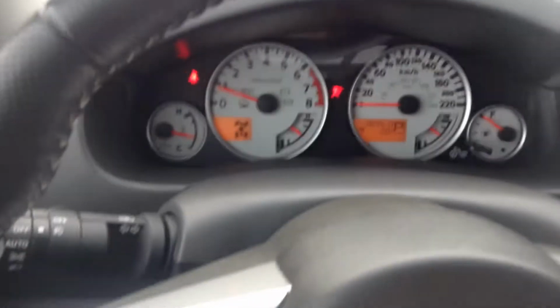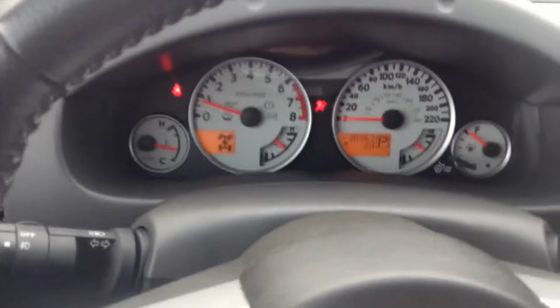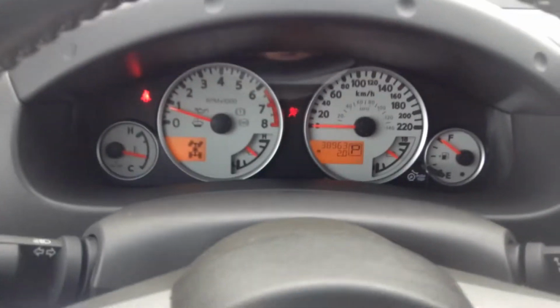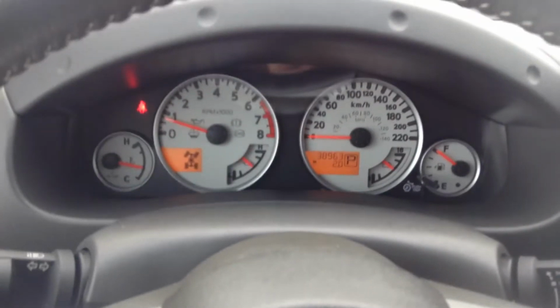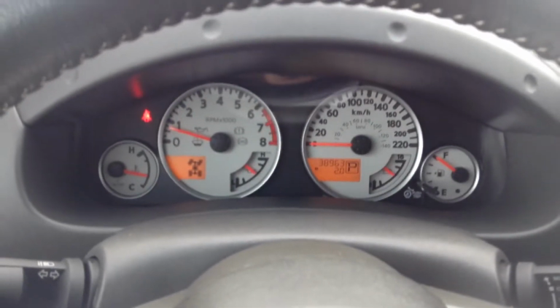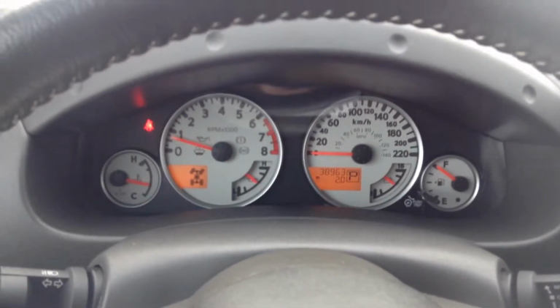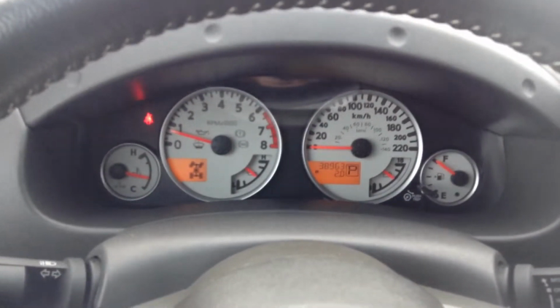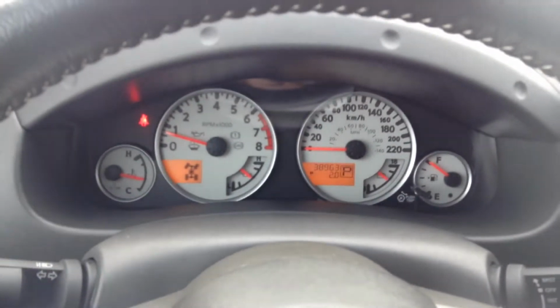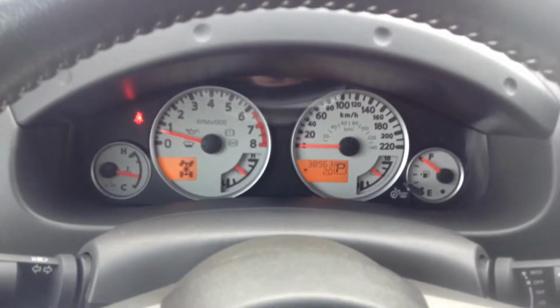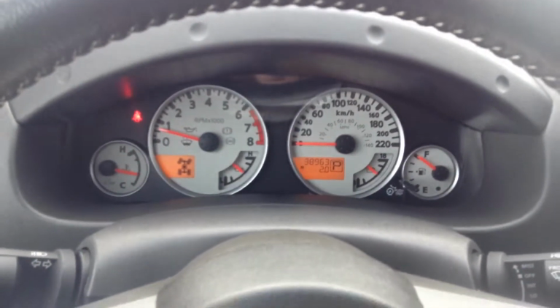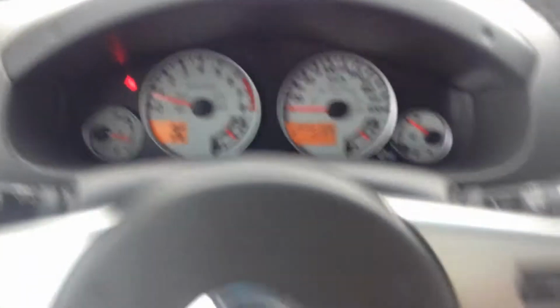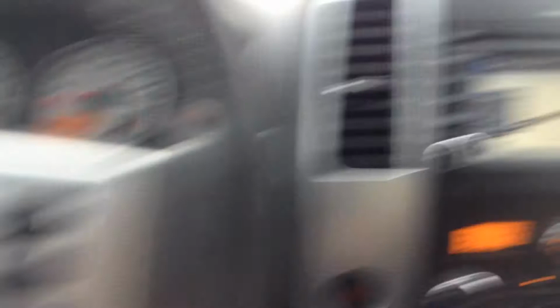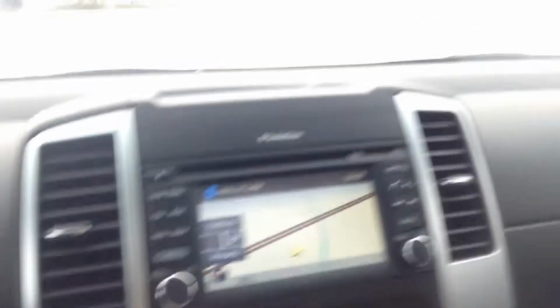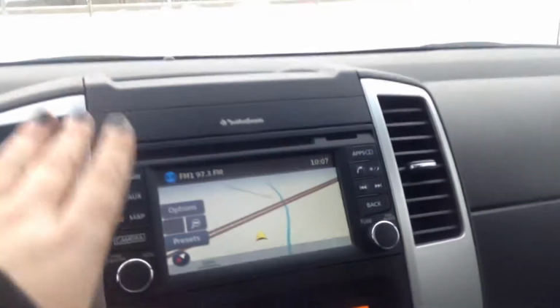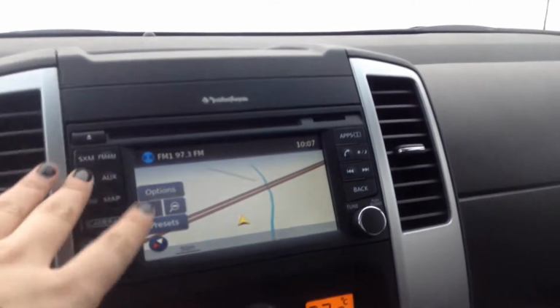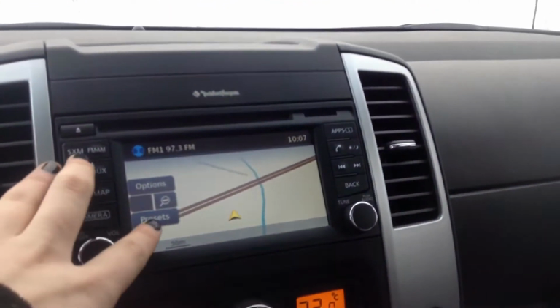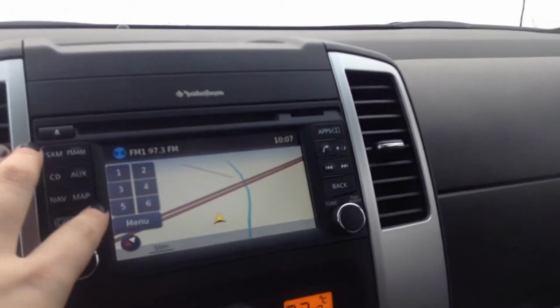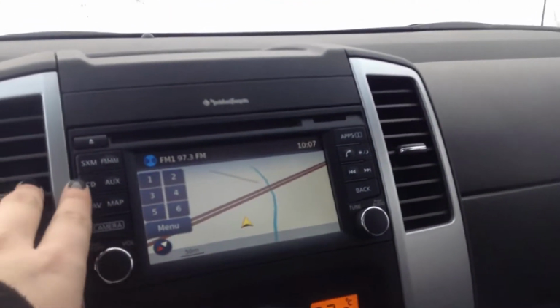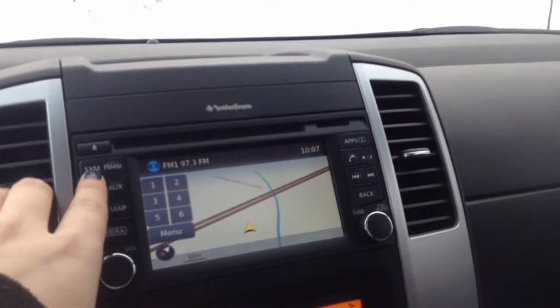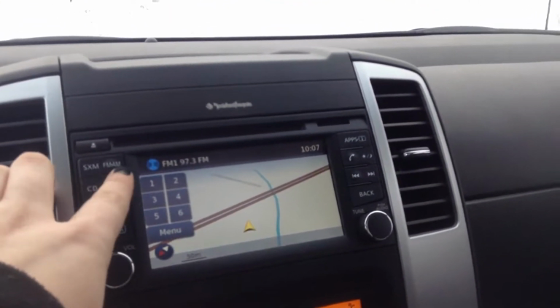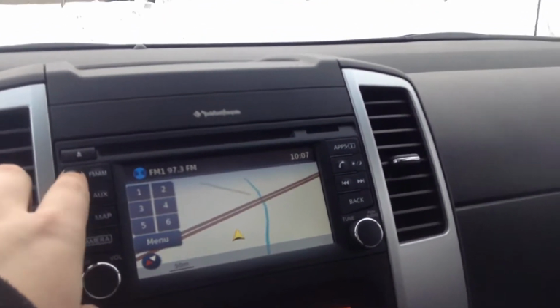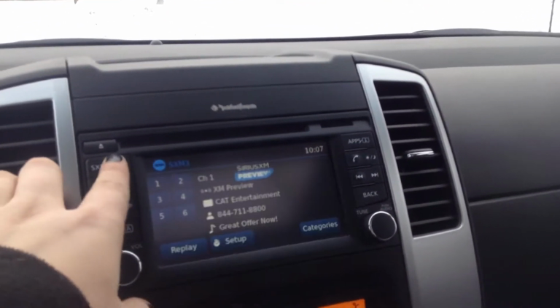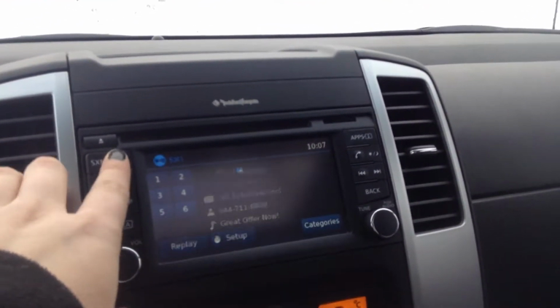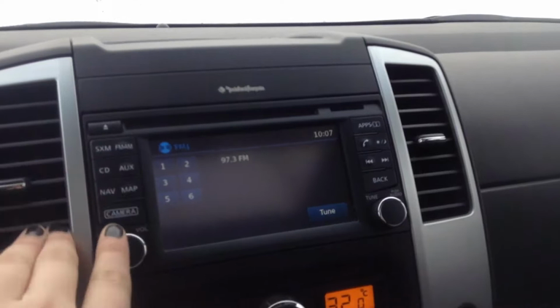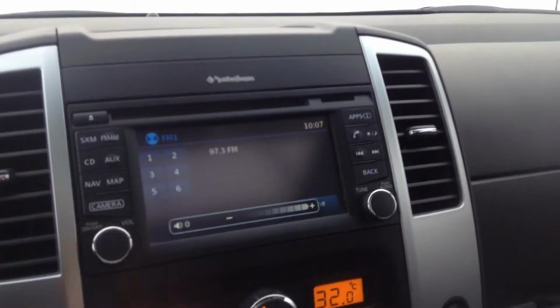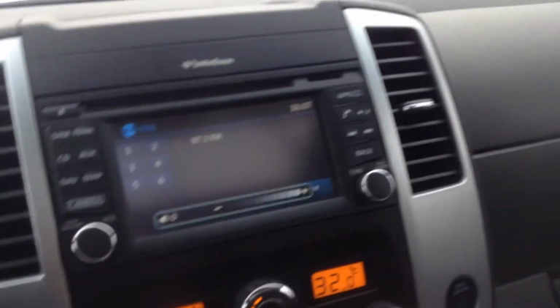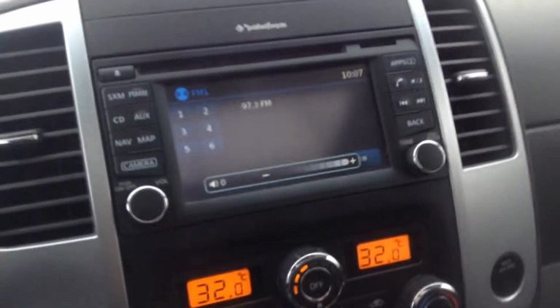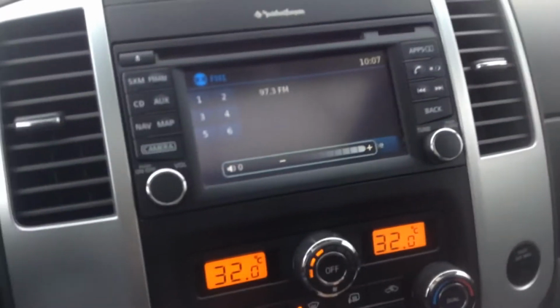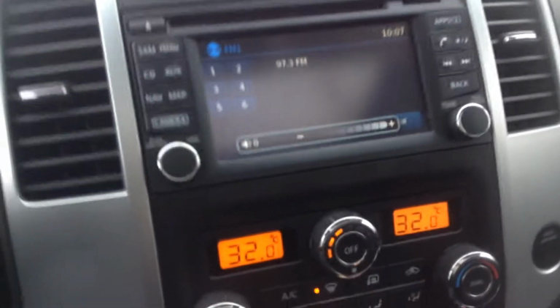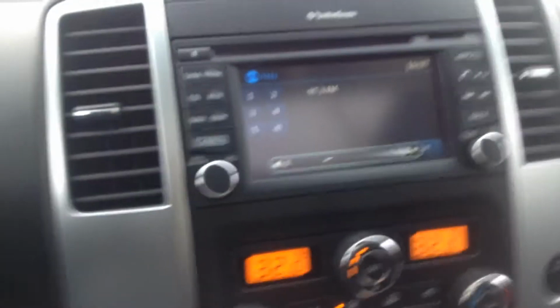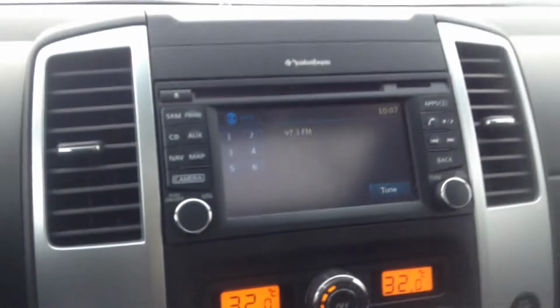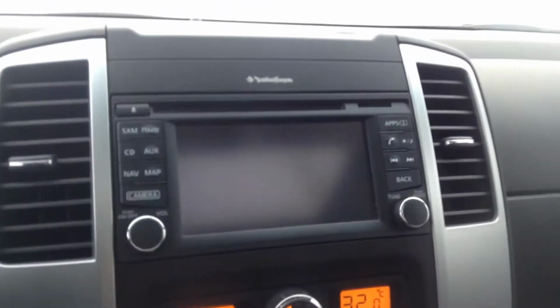Up above you can see that we have 38,963 kilometers. Over here we have this gorgeous touchscreen display. We also have your Sirius FM AM, and if you pop it in reverse we have that reverse camera for you too.